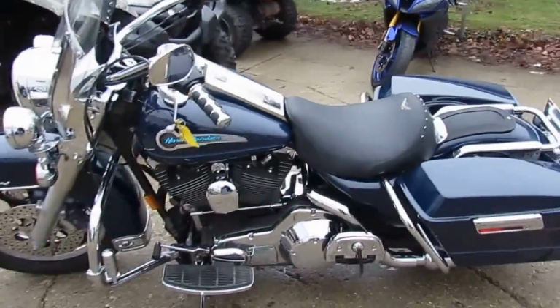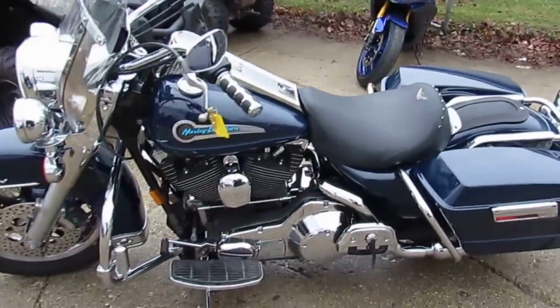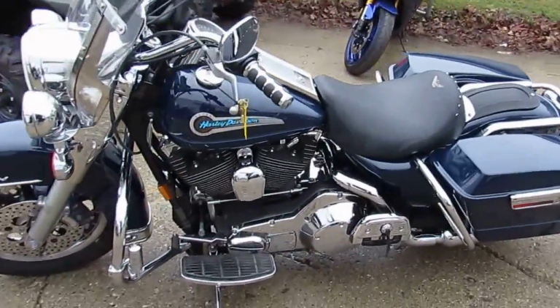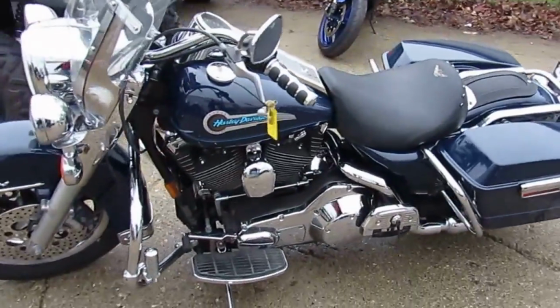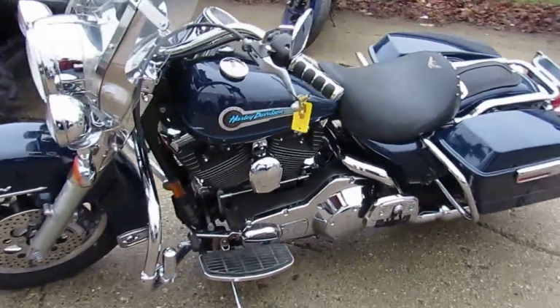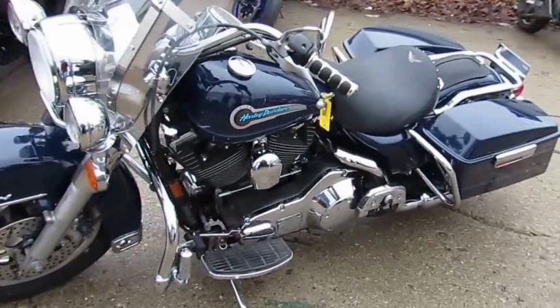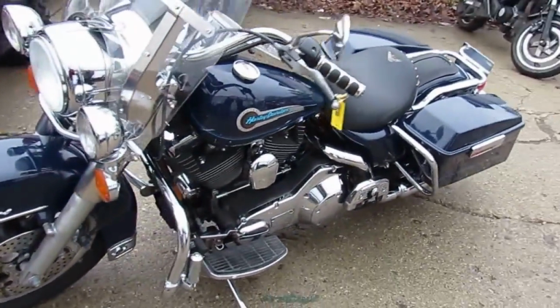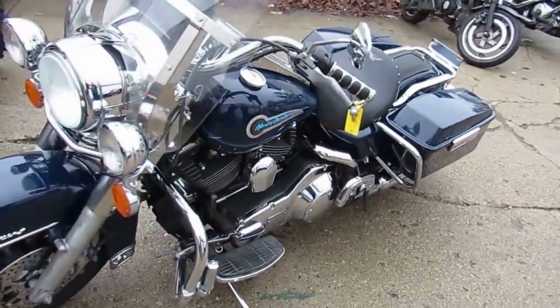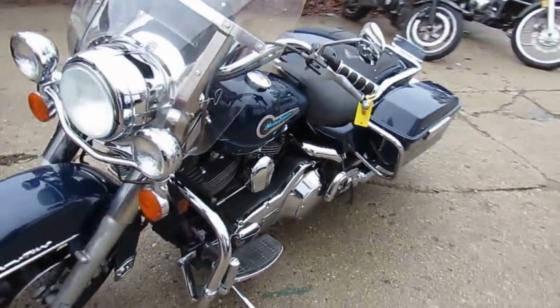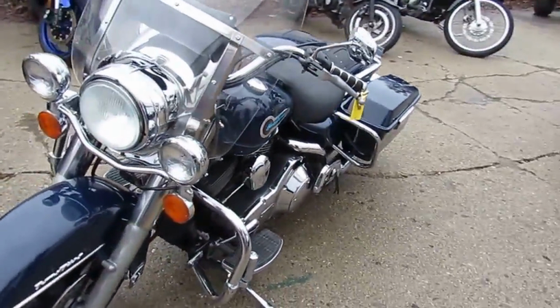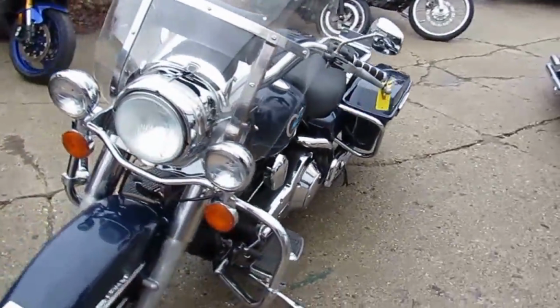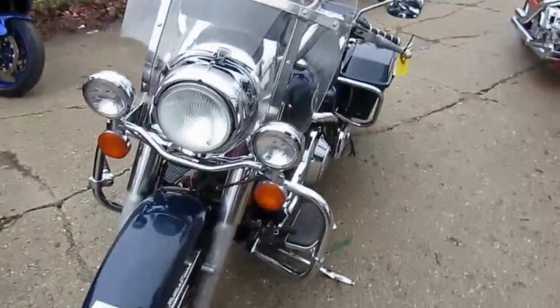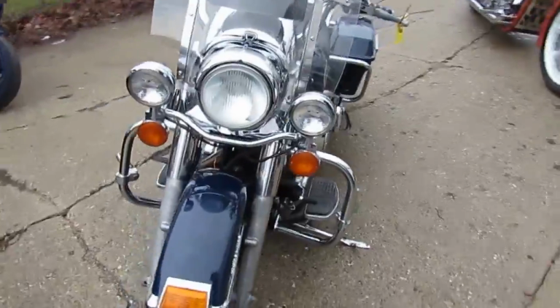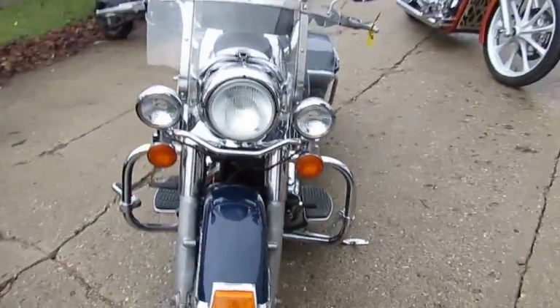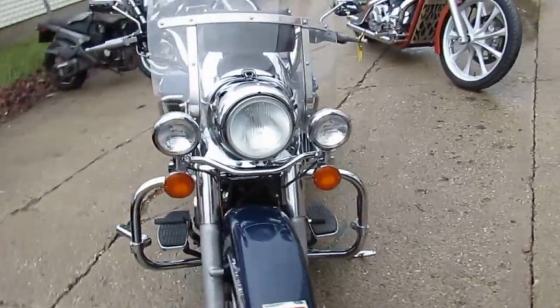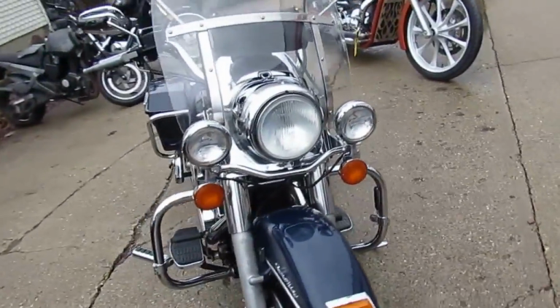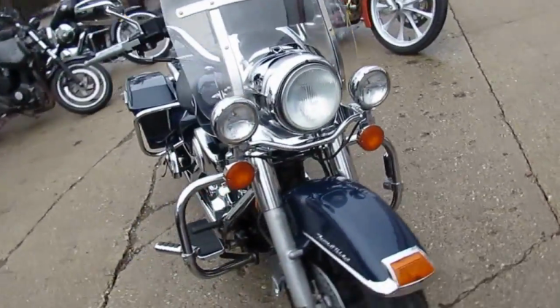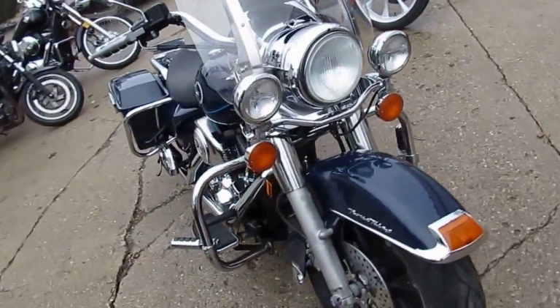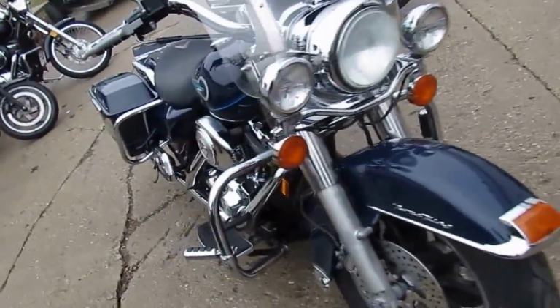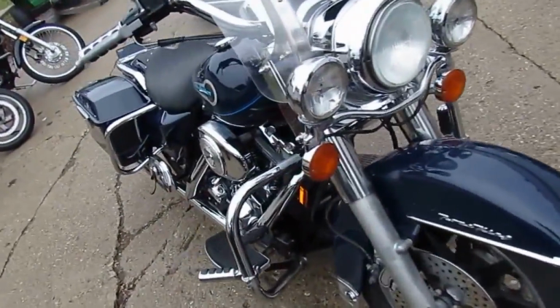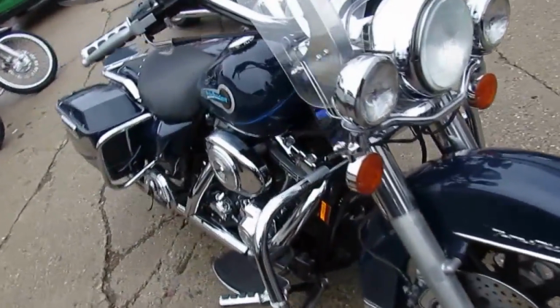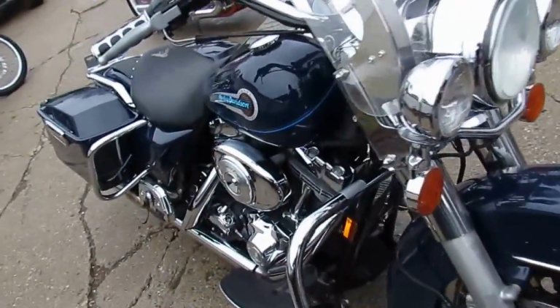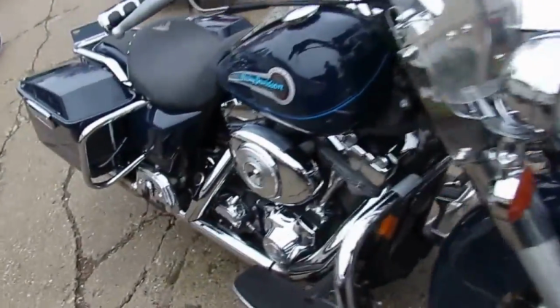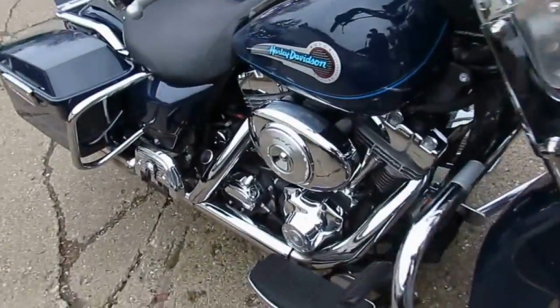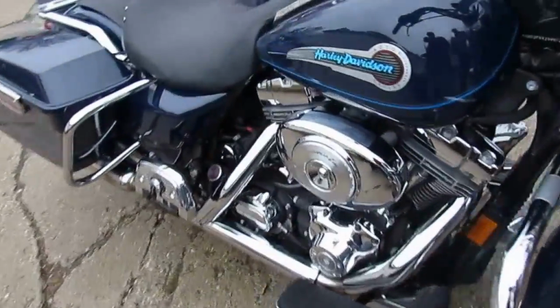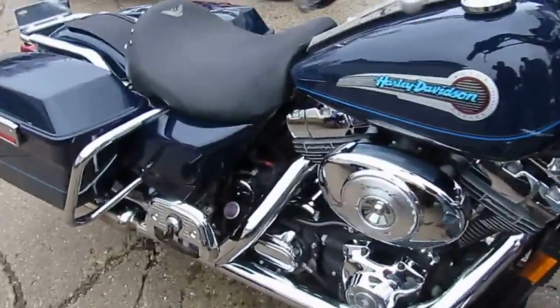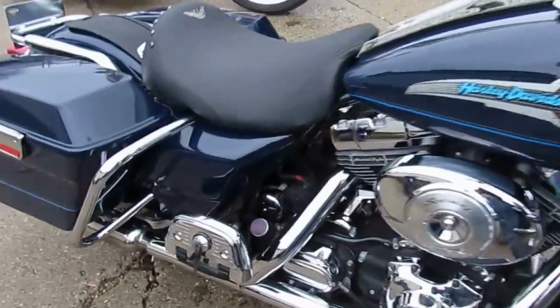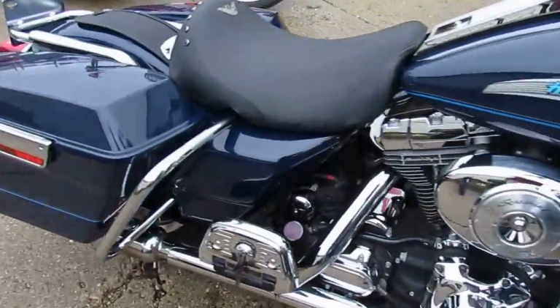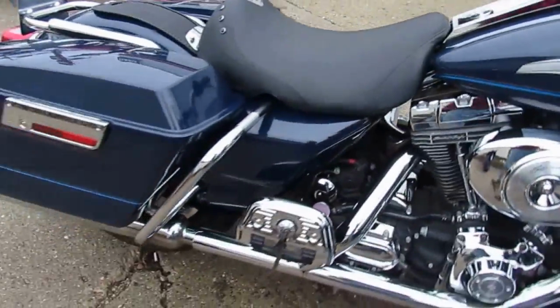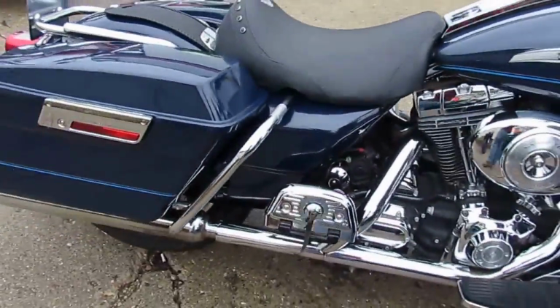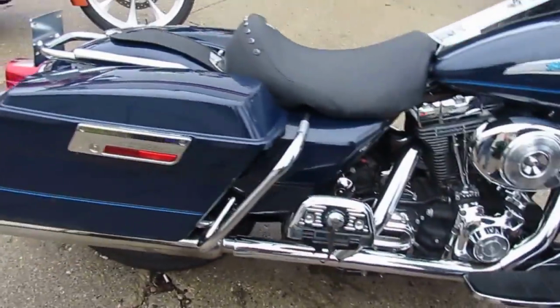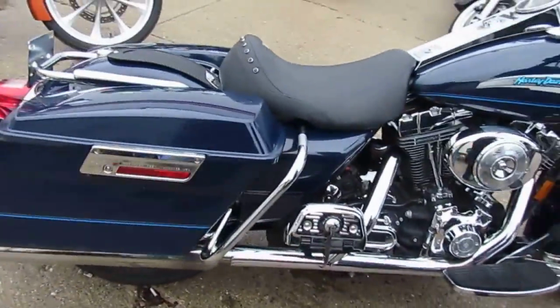Alright folks, here we have a used Harley Davidson Road King for sale for only $69.99. This 2004 Road King has it all: windshields, saddlebags, highway lights, floorboards, and tons and tons of chrome.